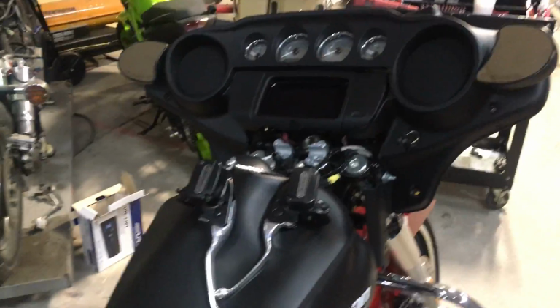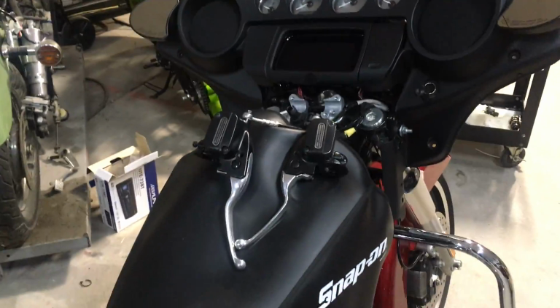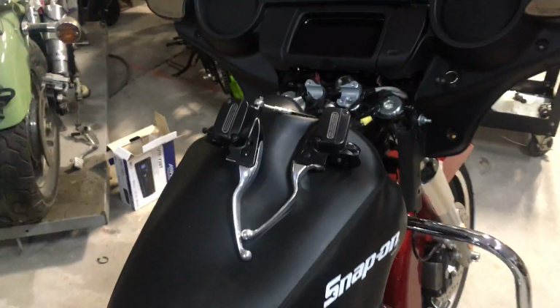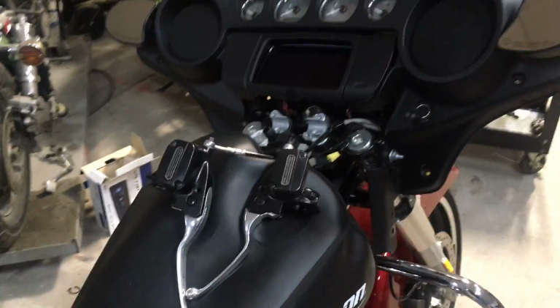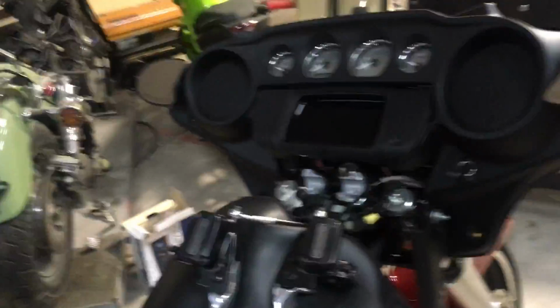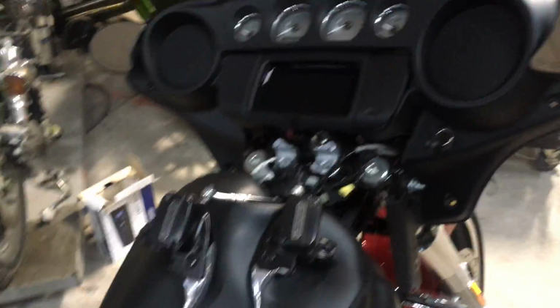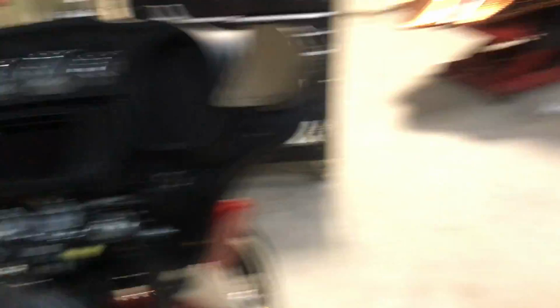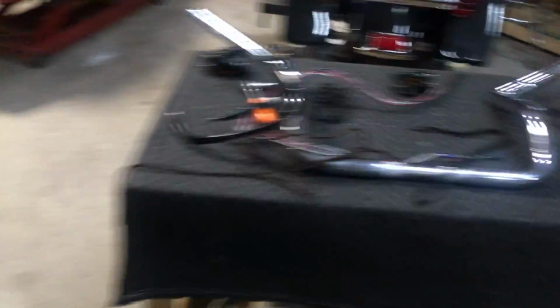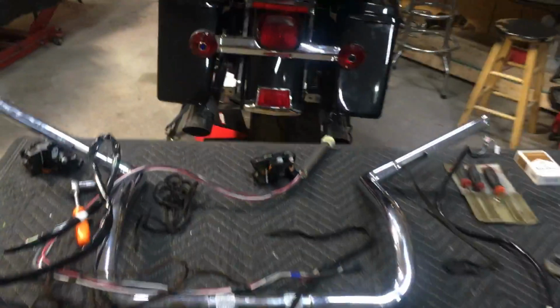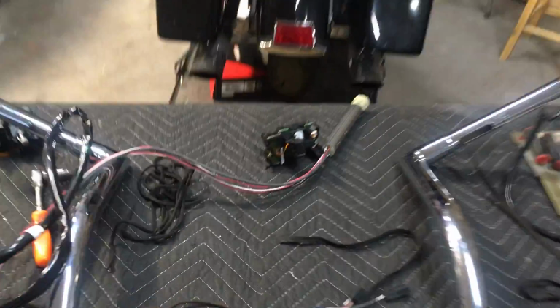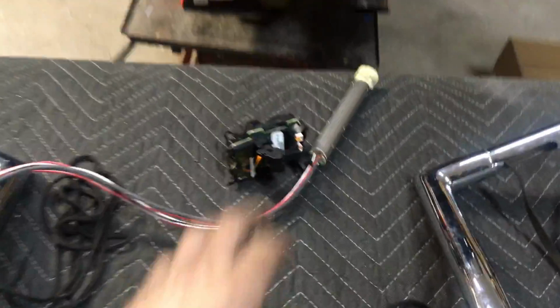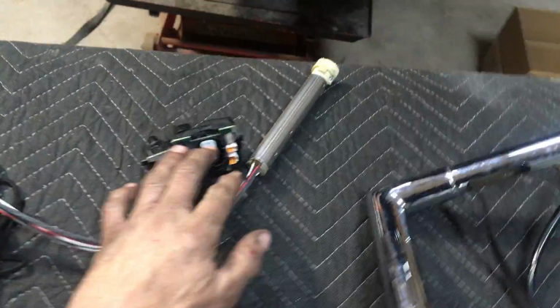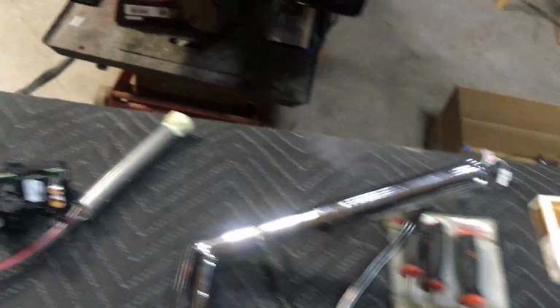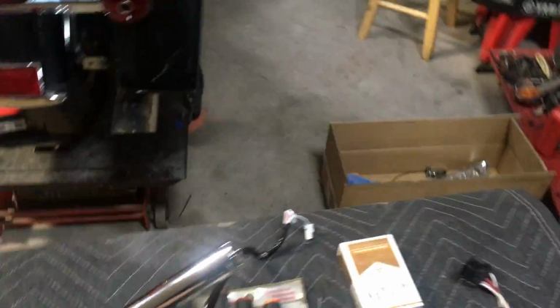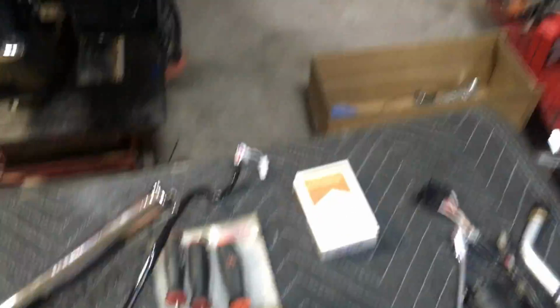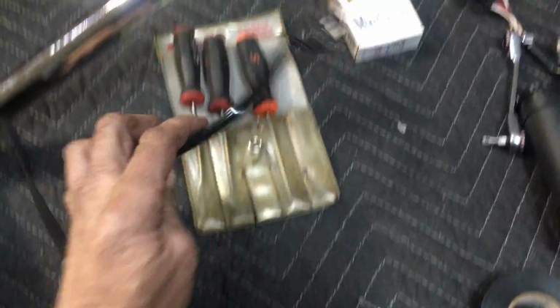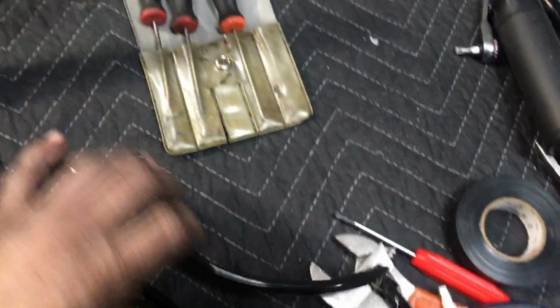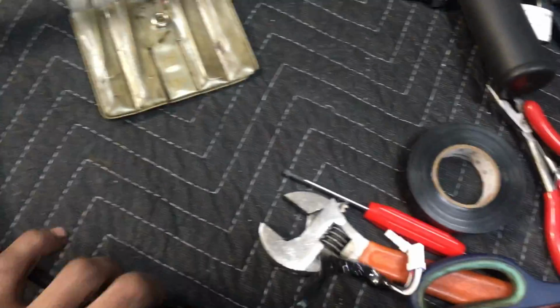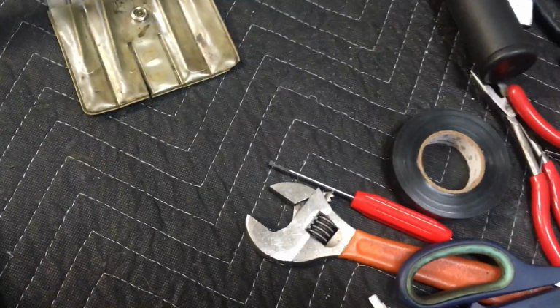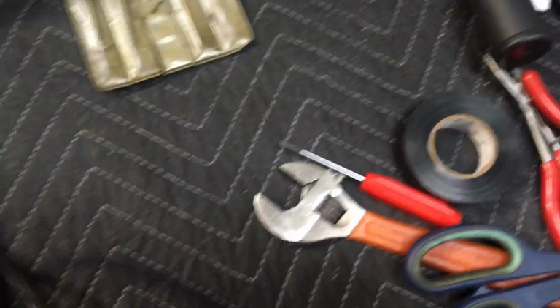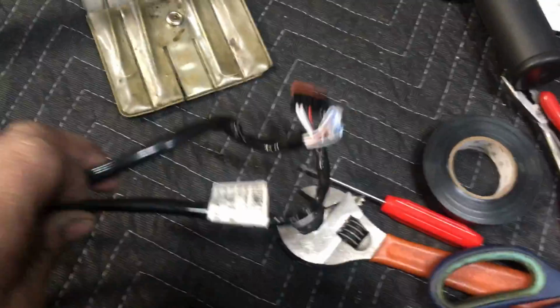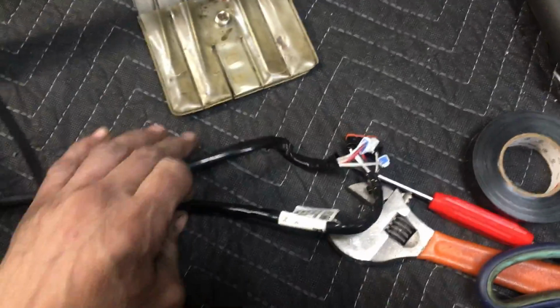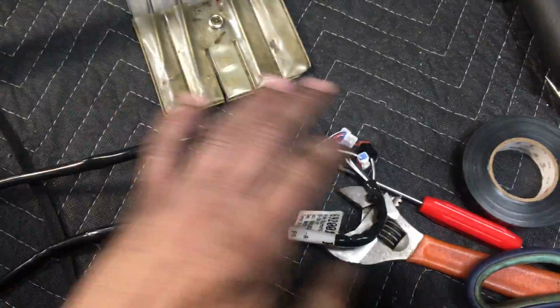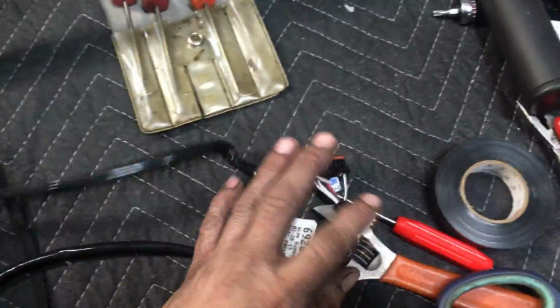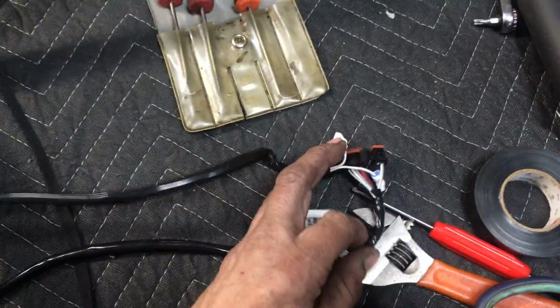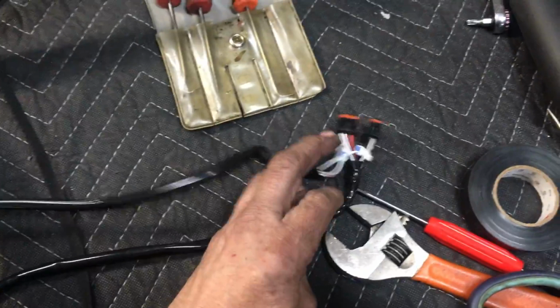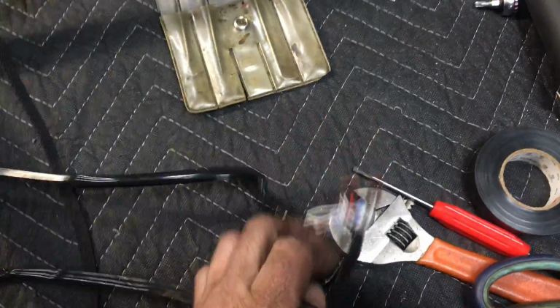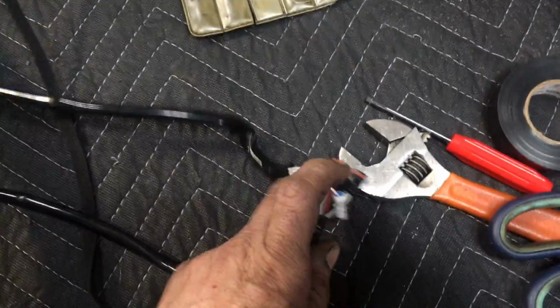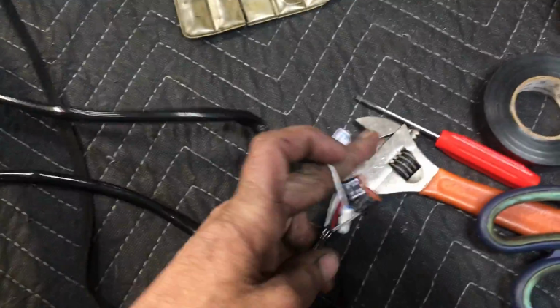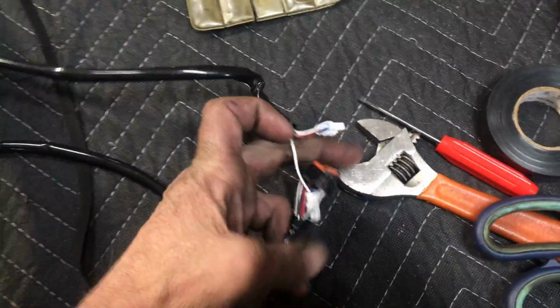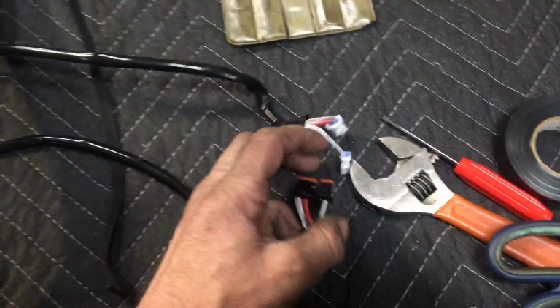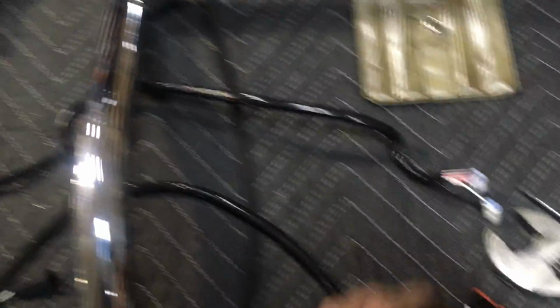I'm at the point where the bars are off, controls are all off, and I got my switch cubes off. They're unhooked so they're not flopping around. These are the wires that go through them — you can unhook them on the end so you don't have to worry about them. The connectors are small enough that you don't have to de-pin them.